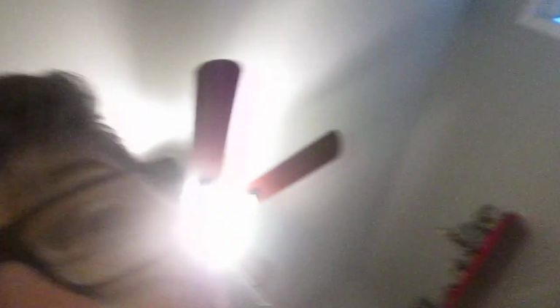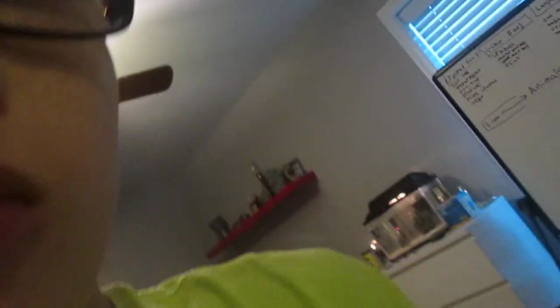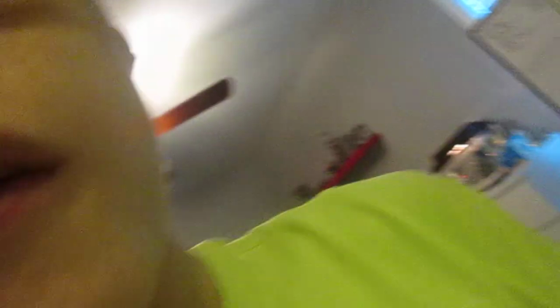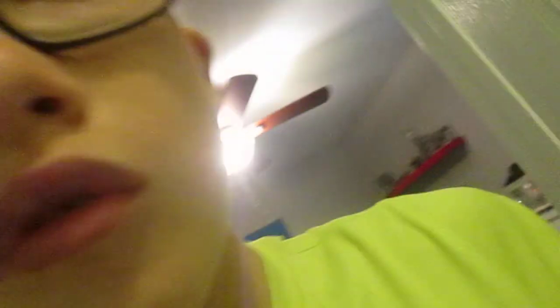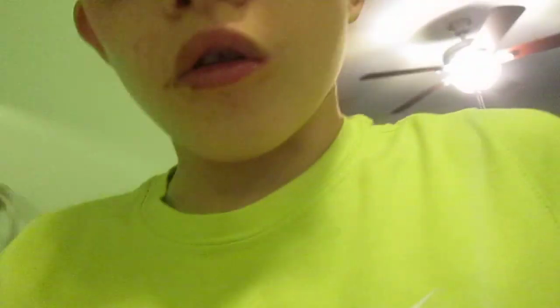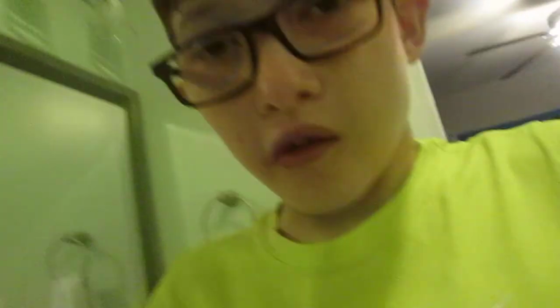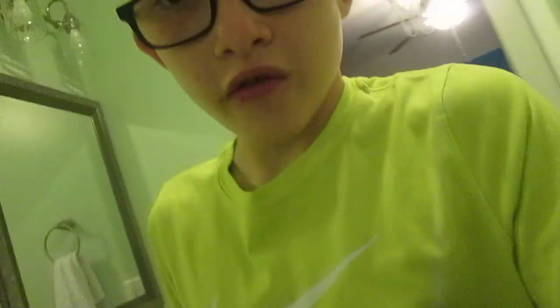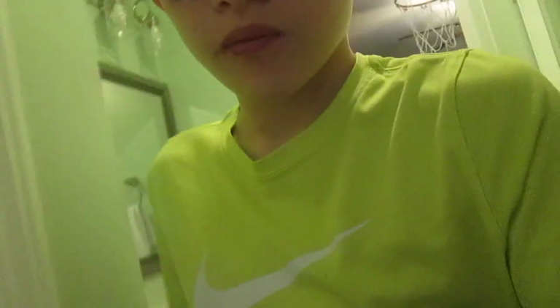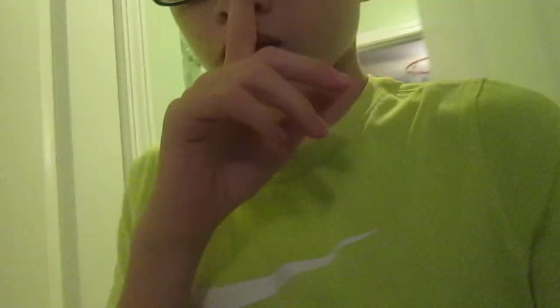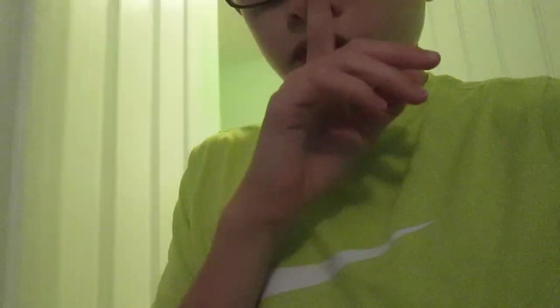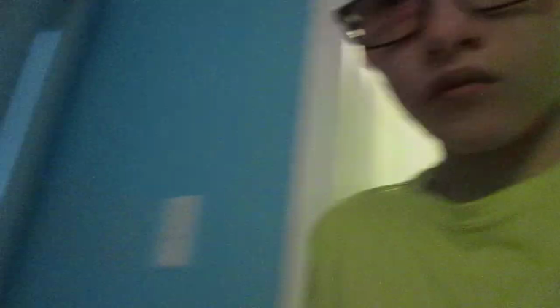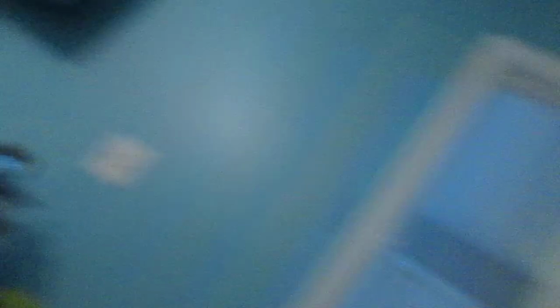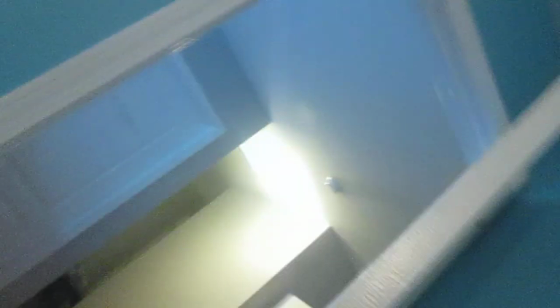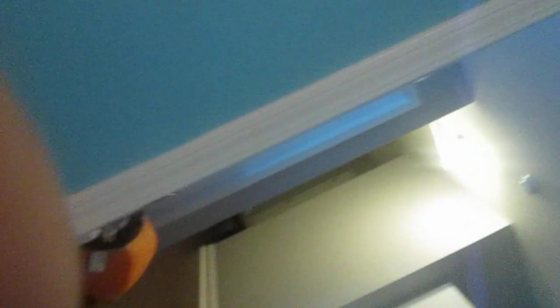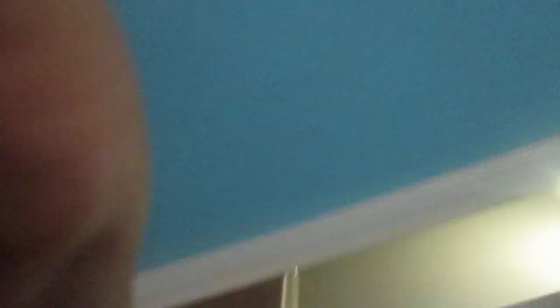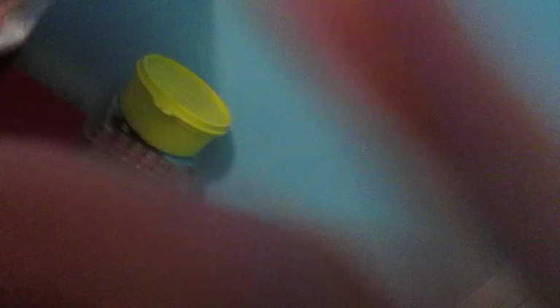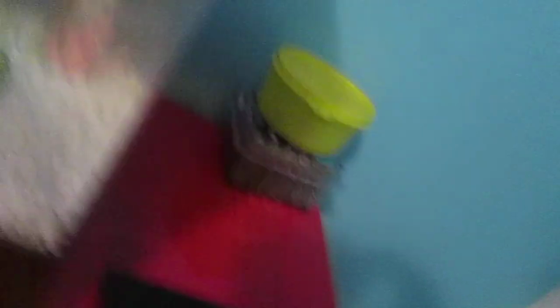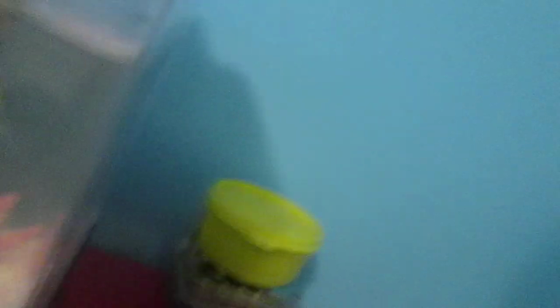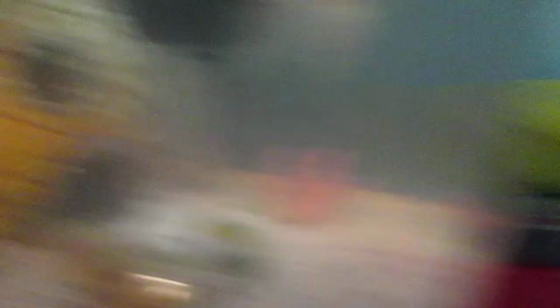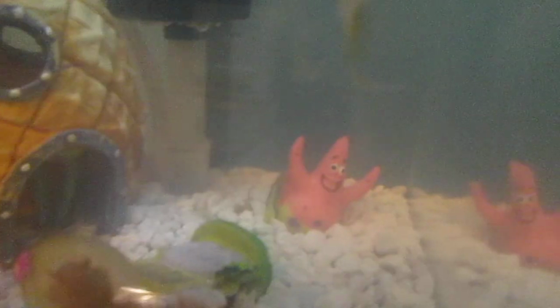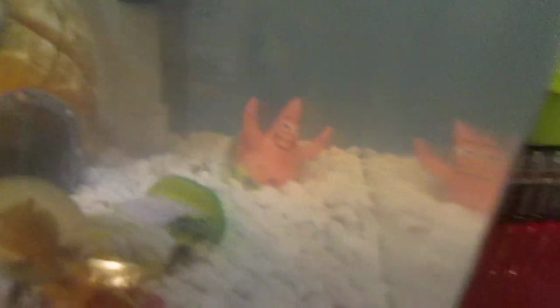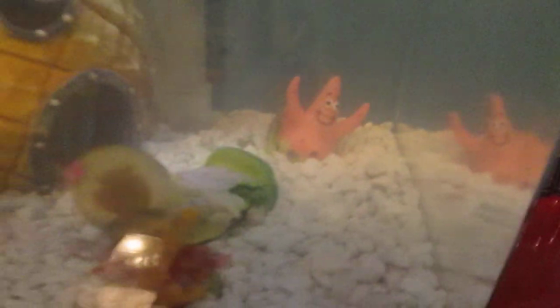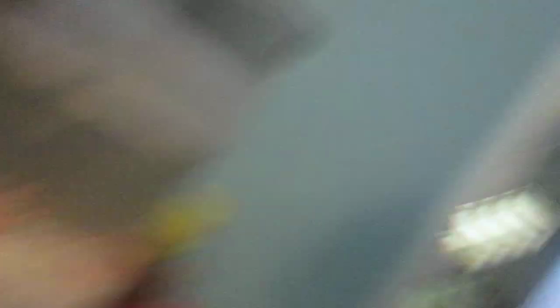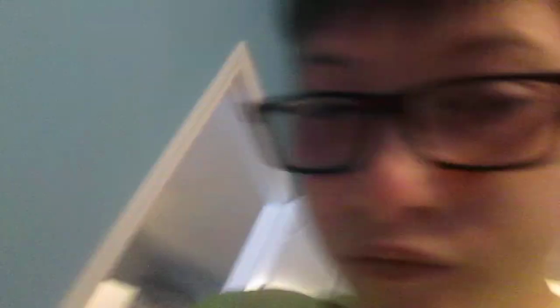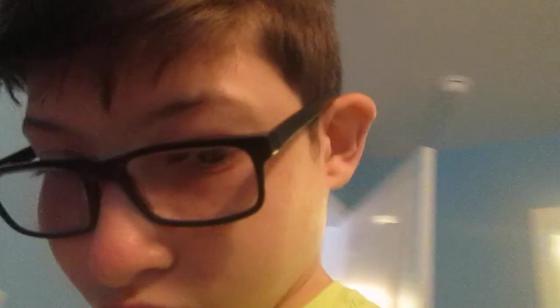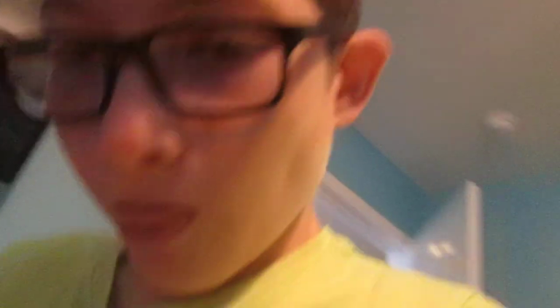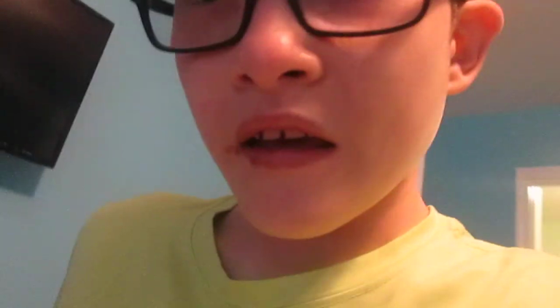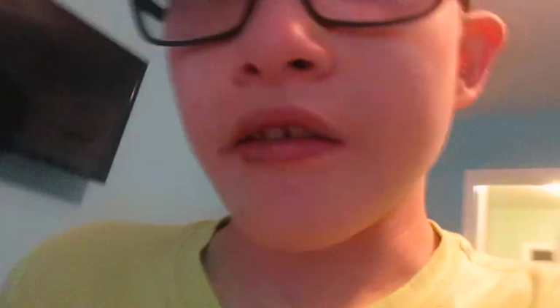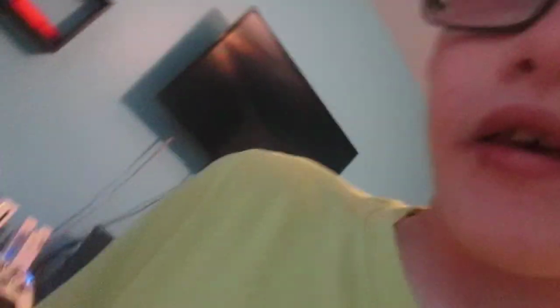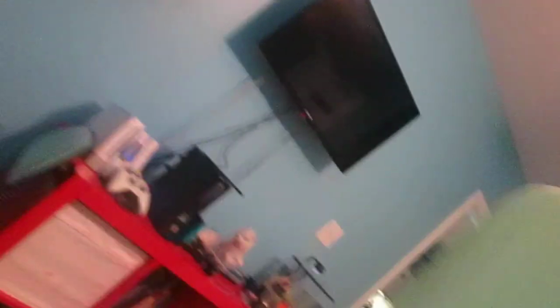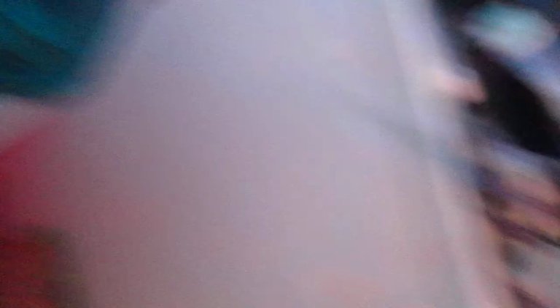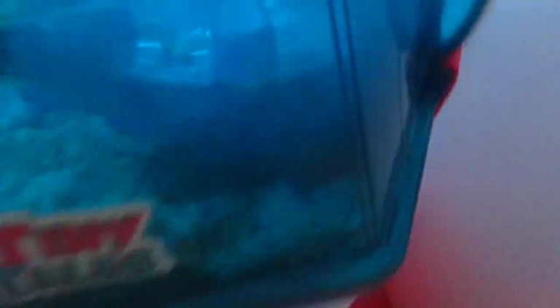Come over here — look in my little brother's room. This is his fish, and this is his hamster.